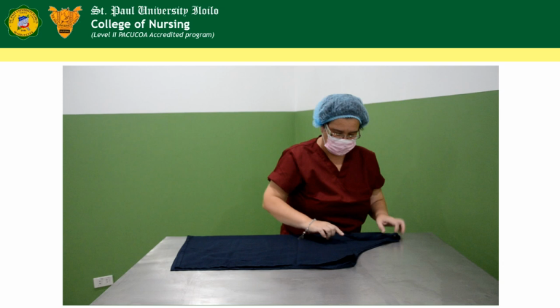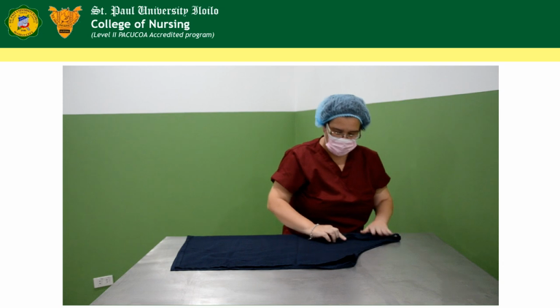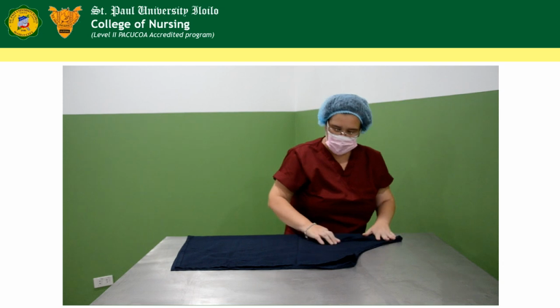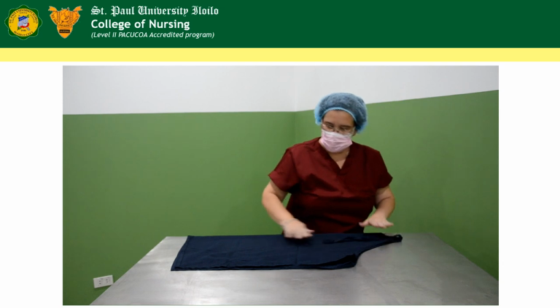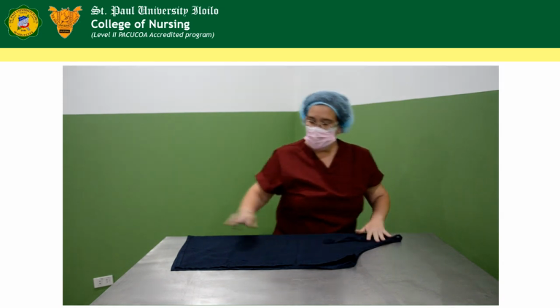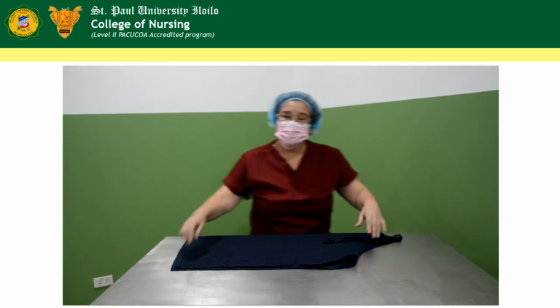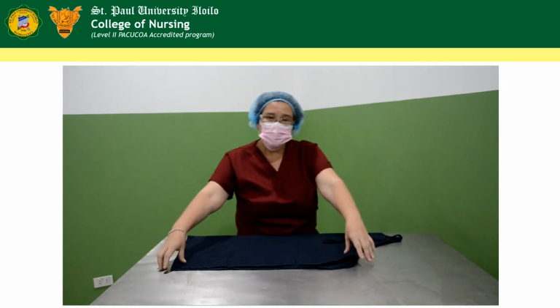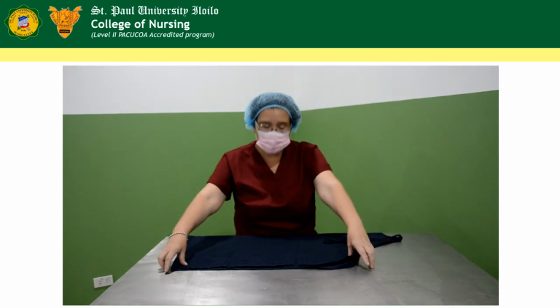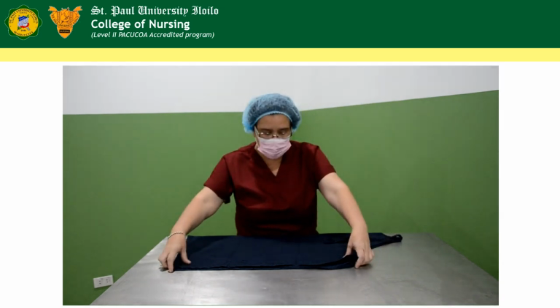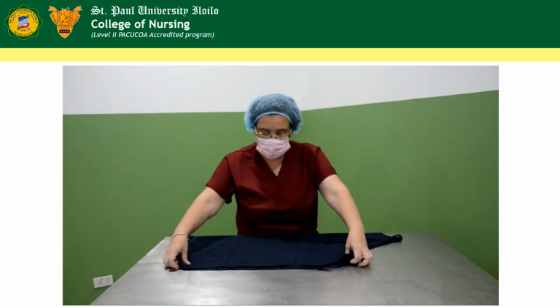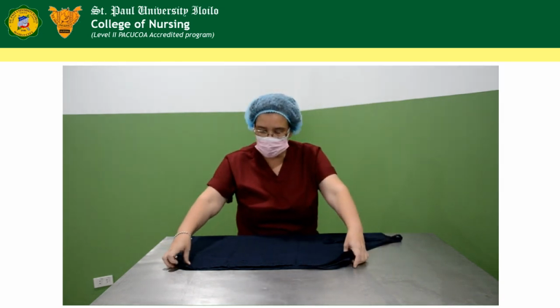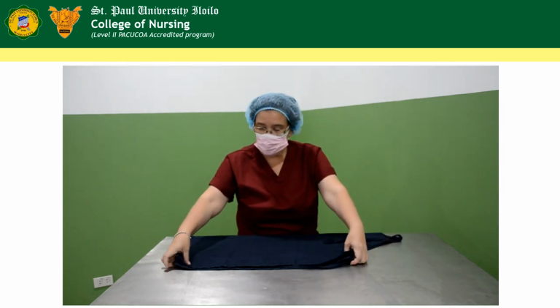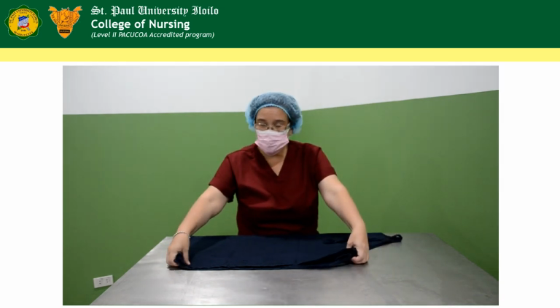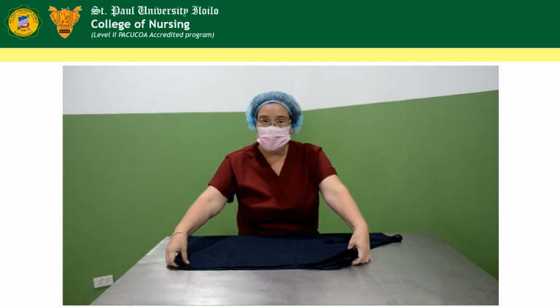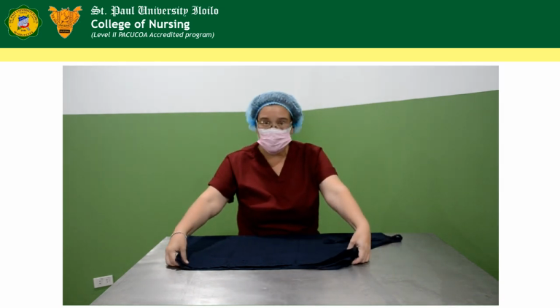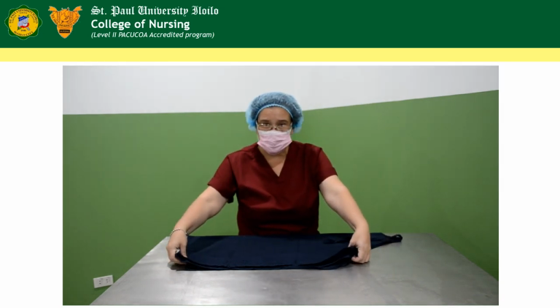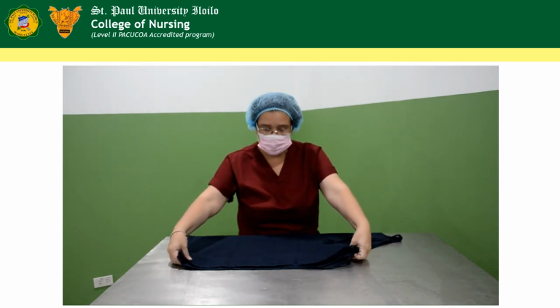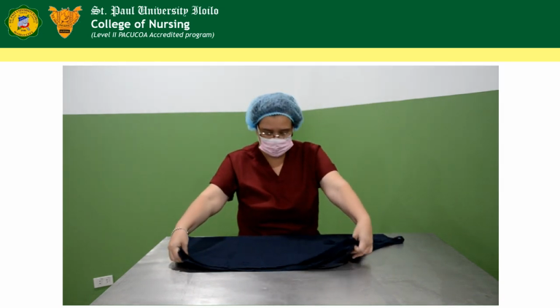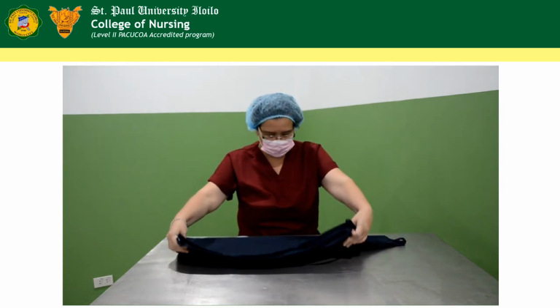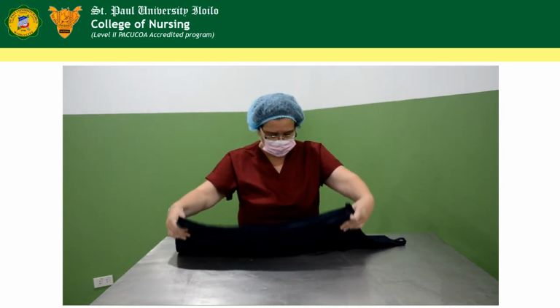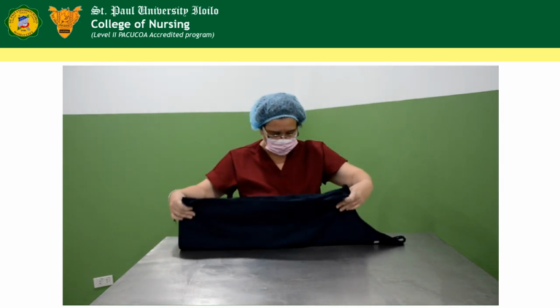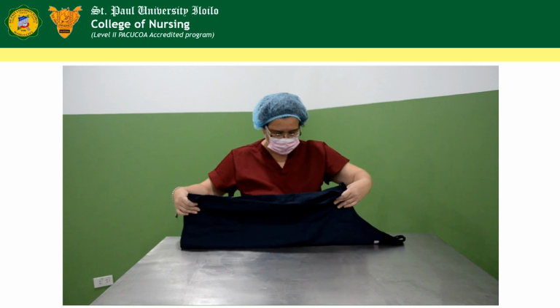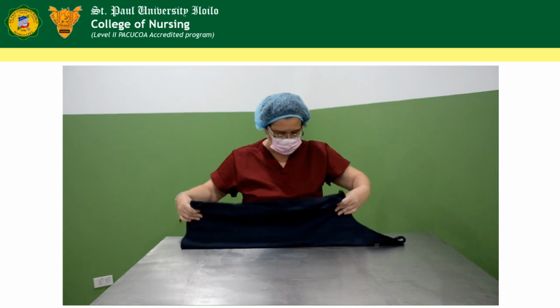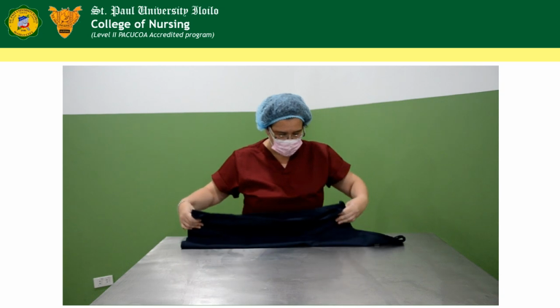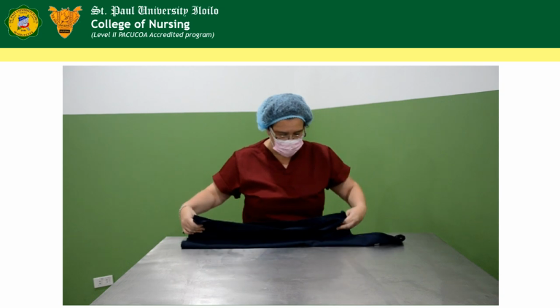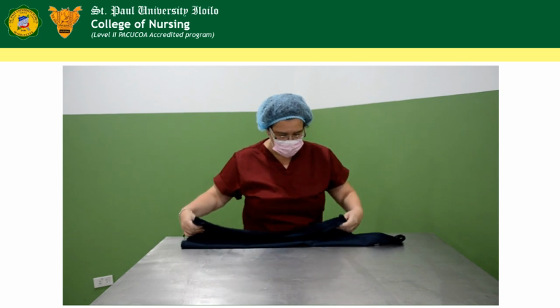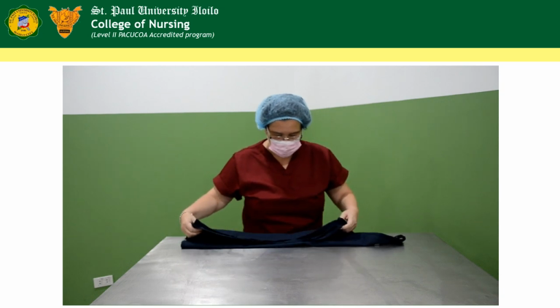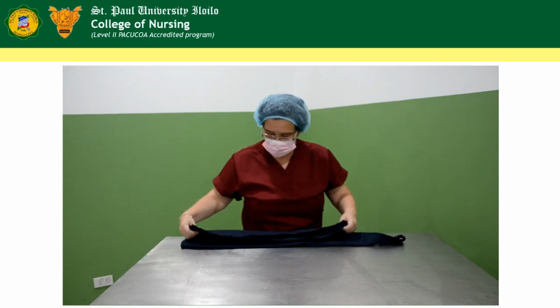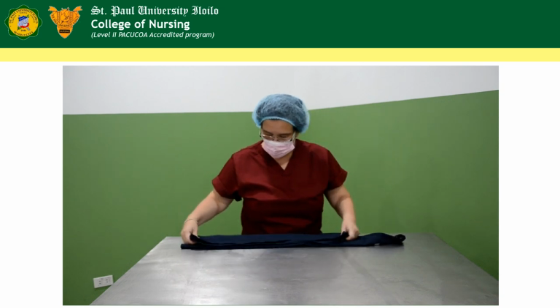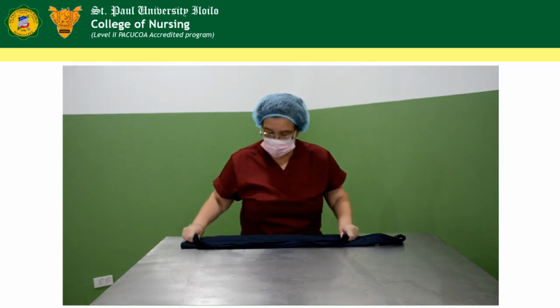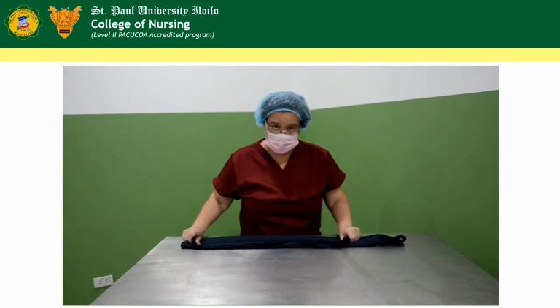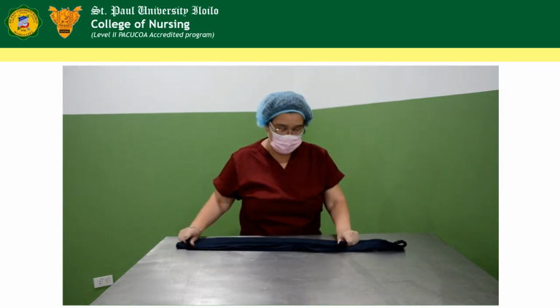Then fold the apron into a fan fold — one, two, and three.